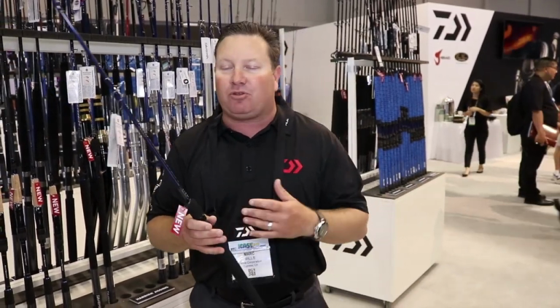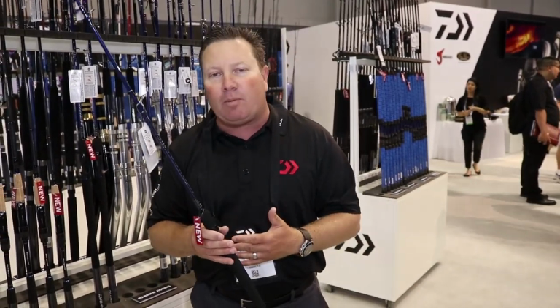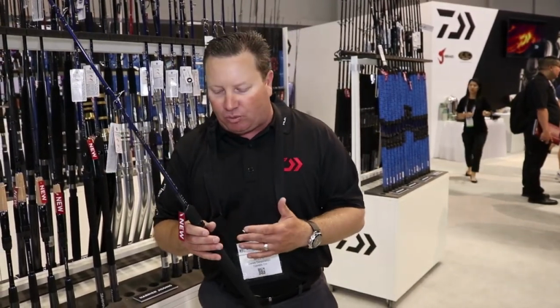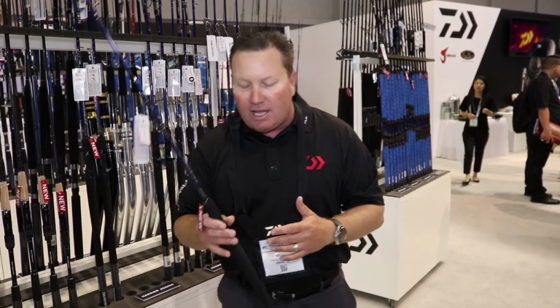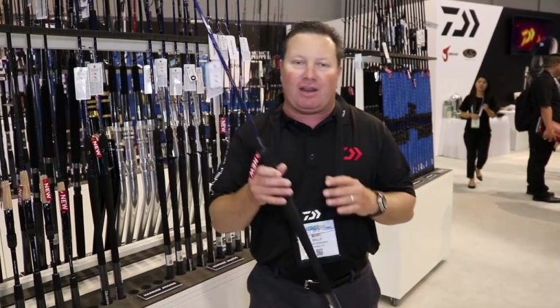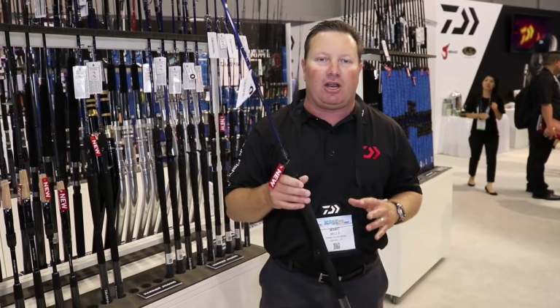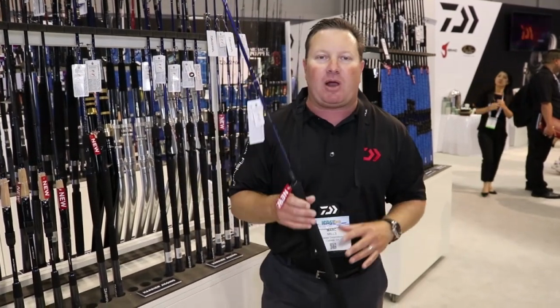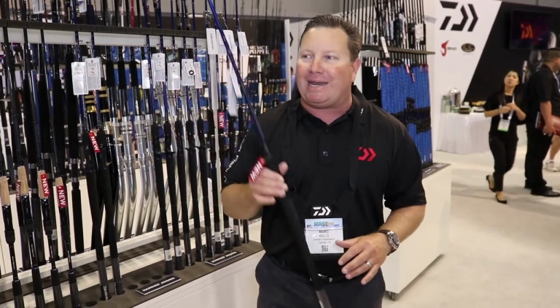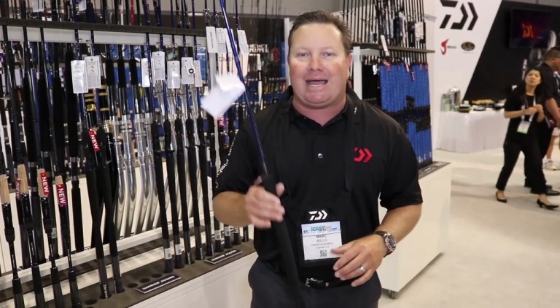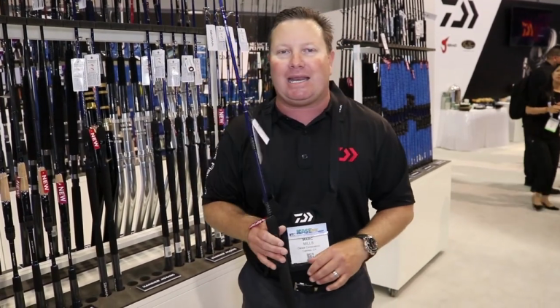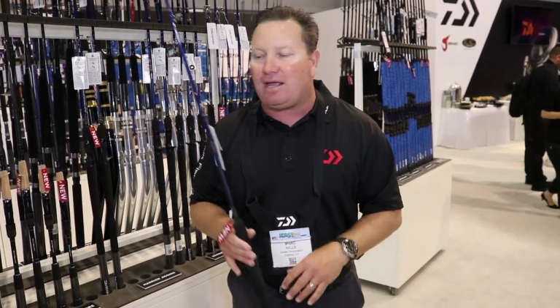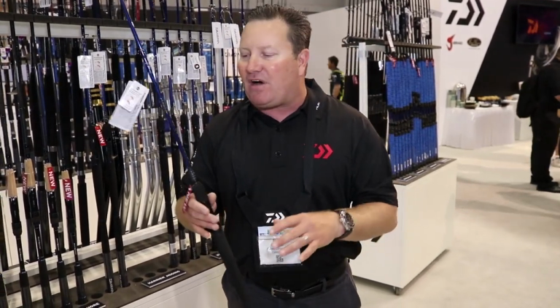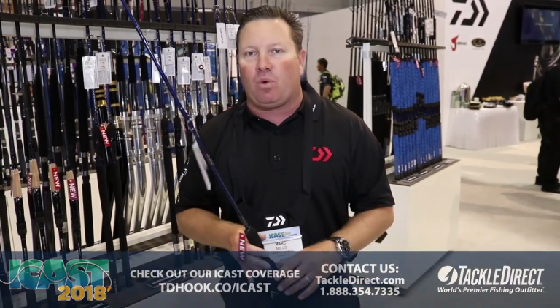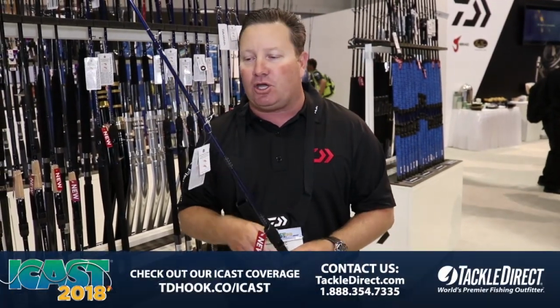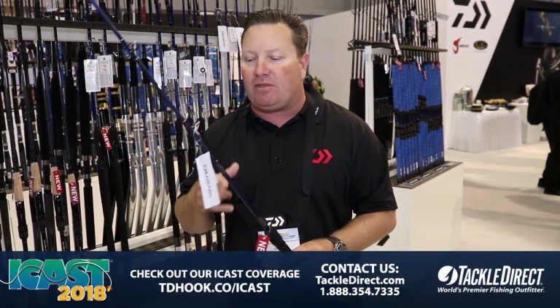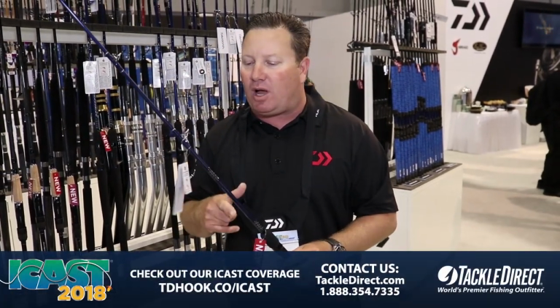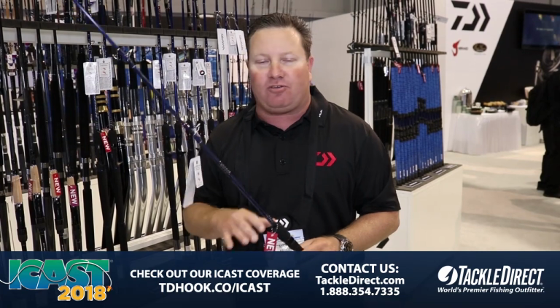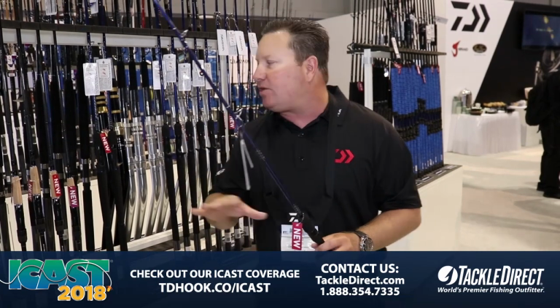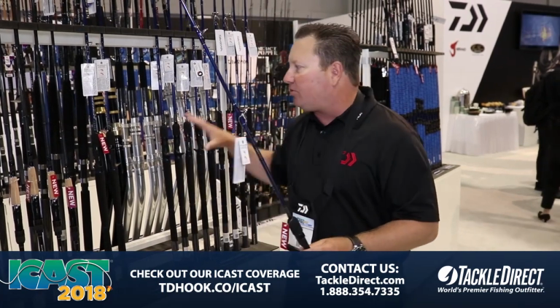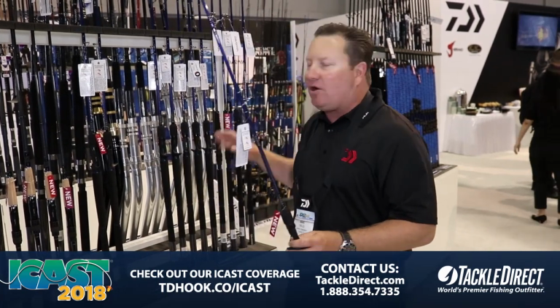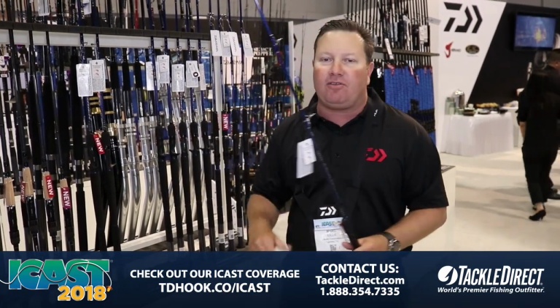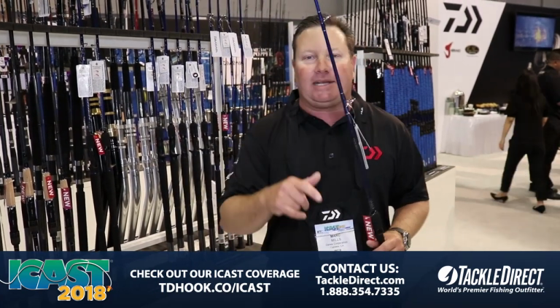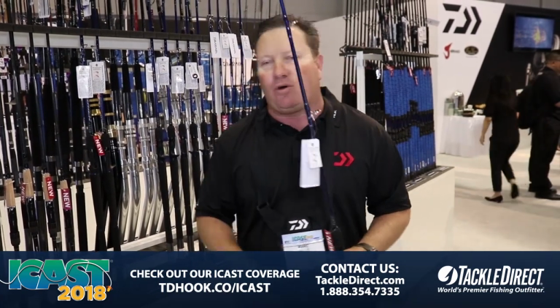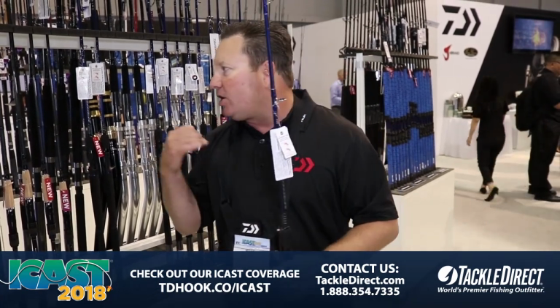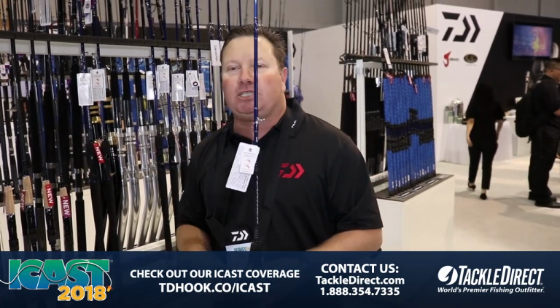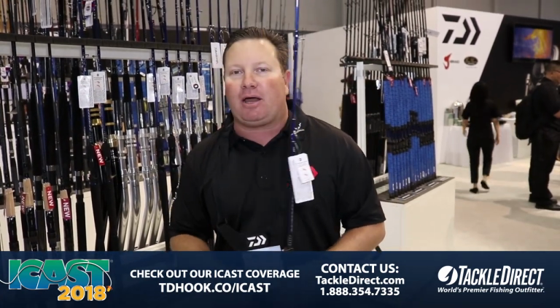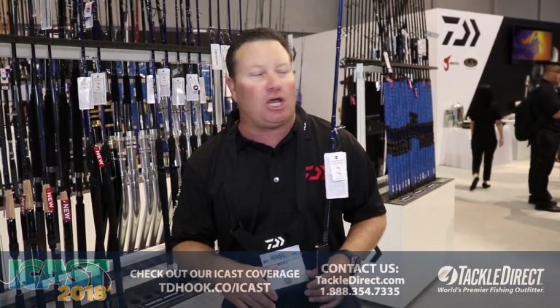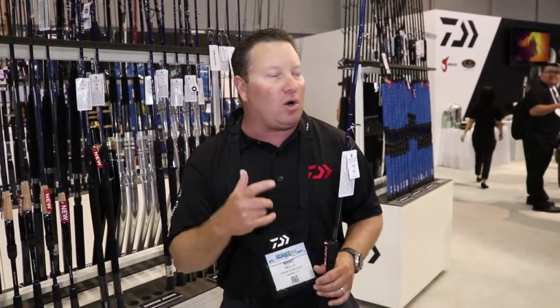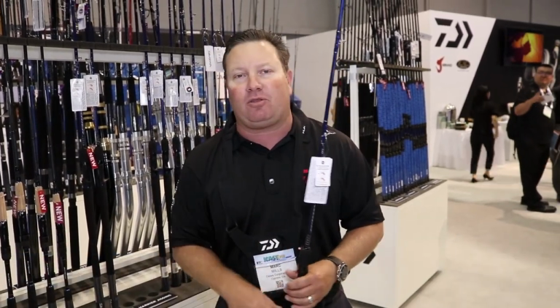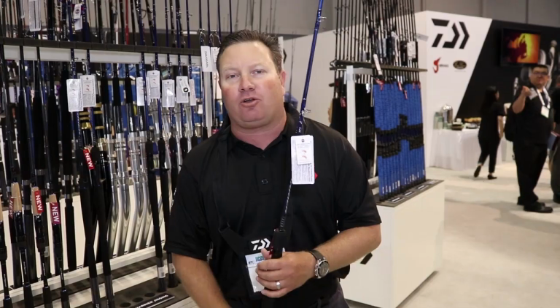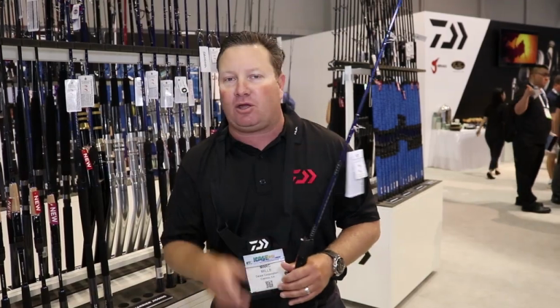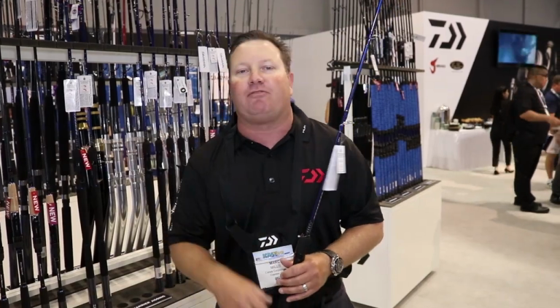What's cool about this rod is that it comes in at a great price point: $99.99 with a five-year warranty. You're going to buy this rod and see all the other Harrier rods at Tackle Direct. Come check them out at the show or get them at Tackle Direct — you're going to love them.